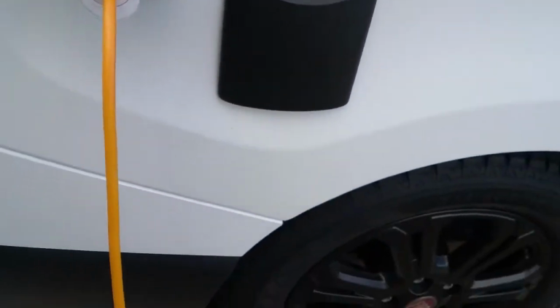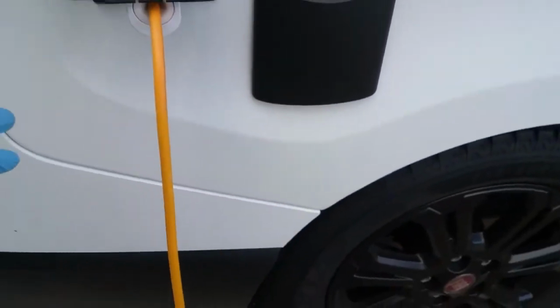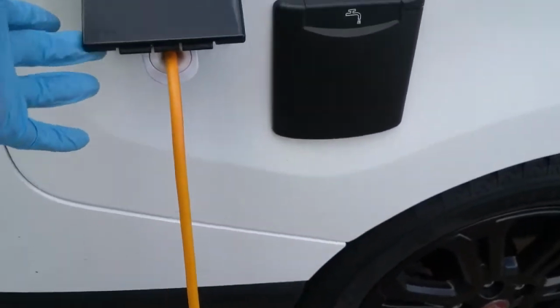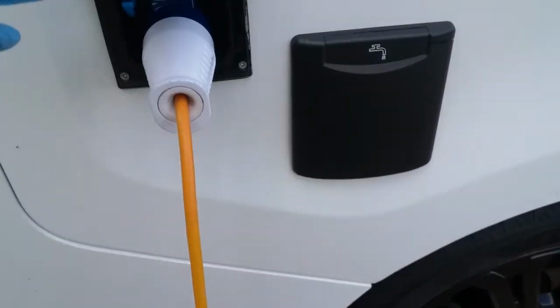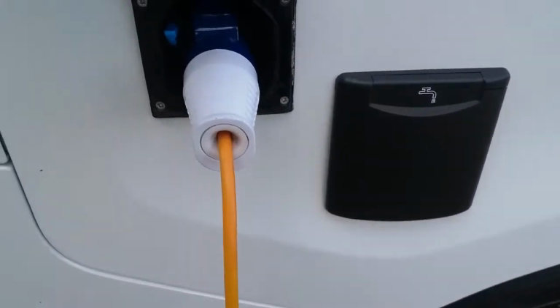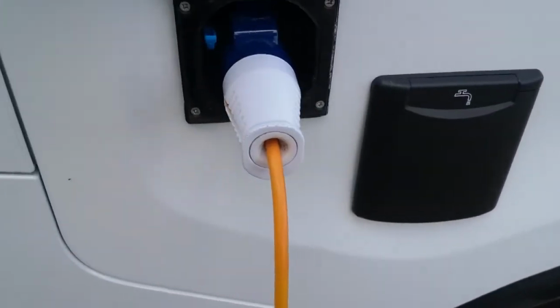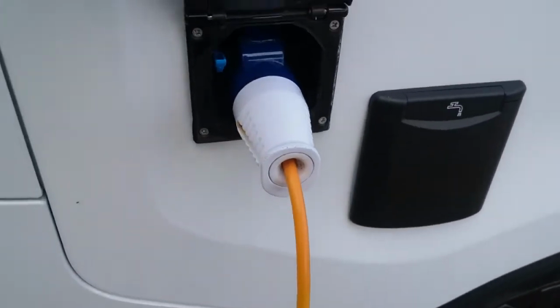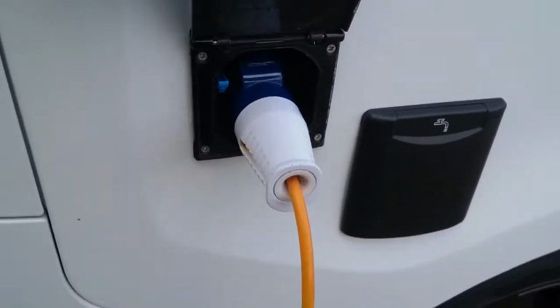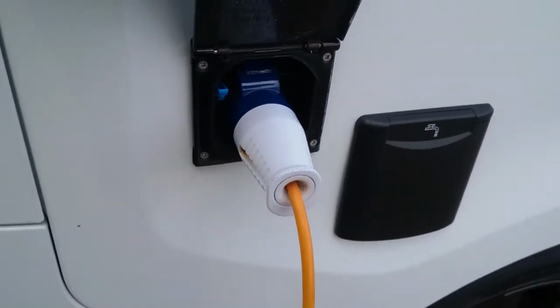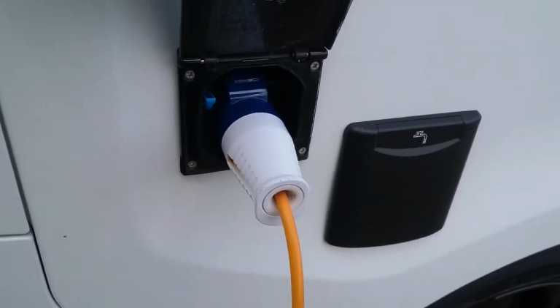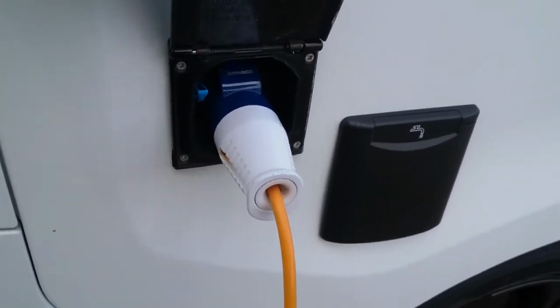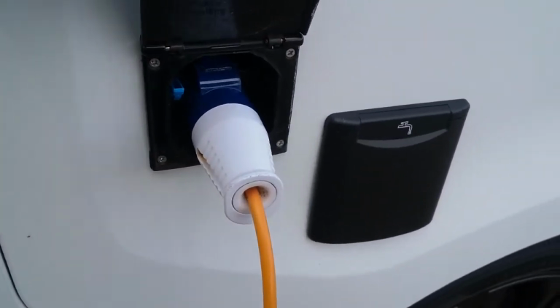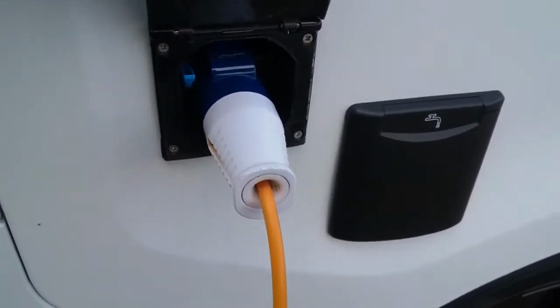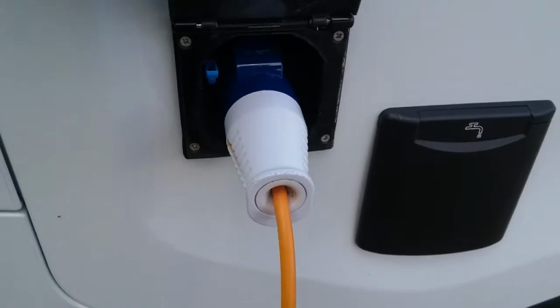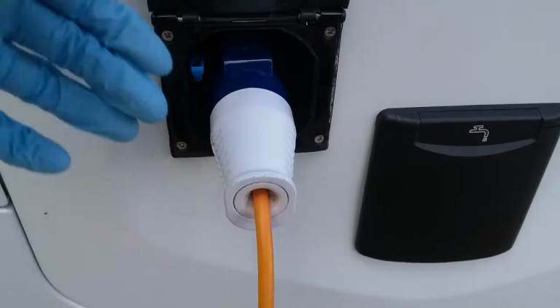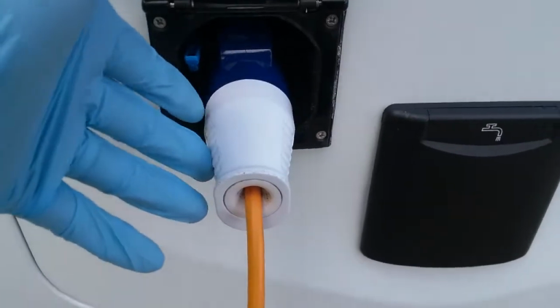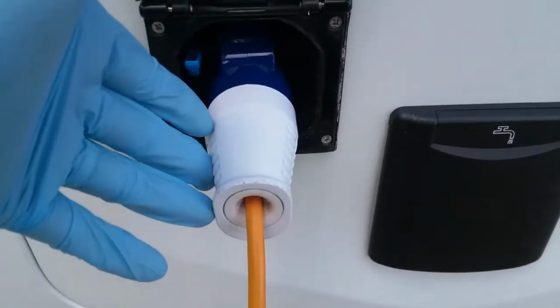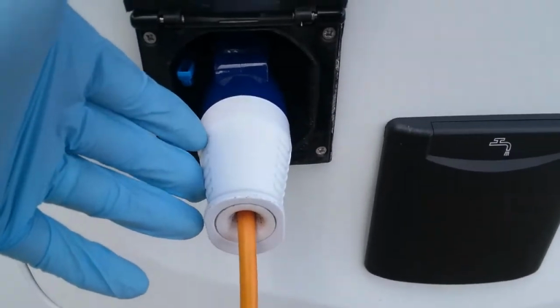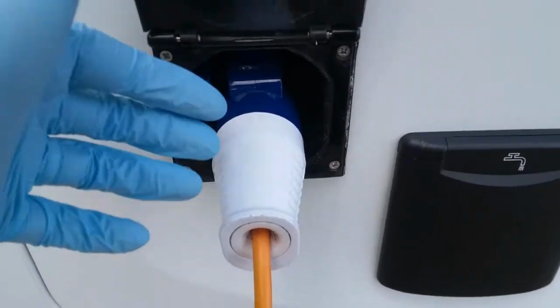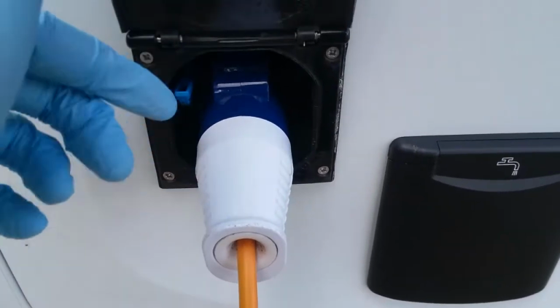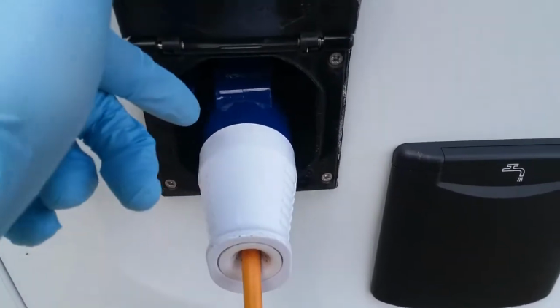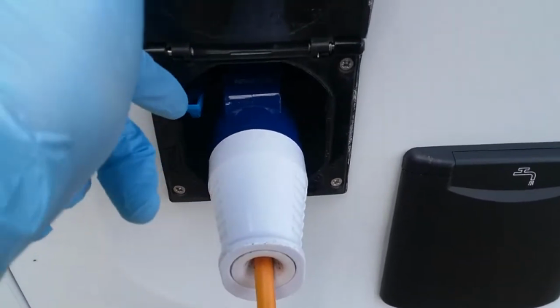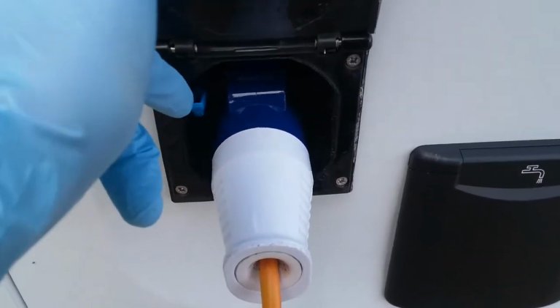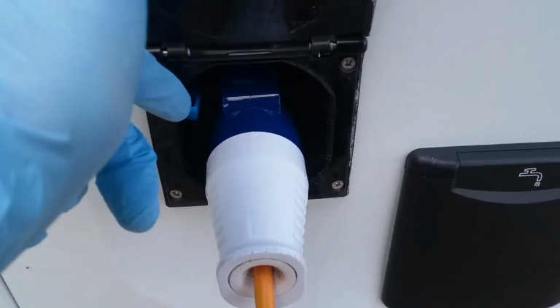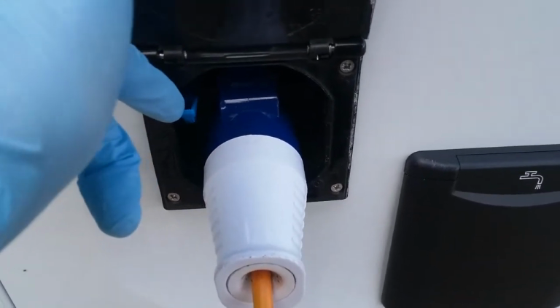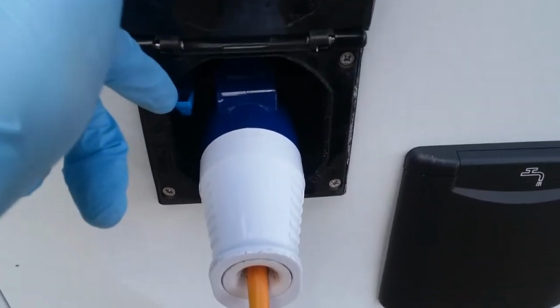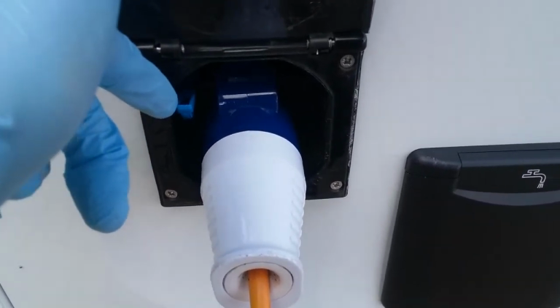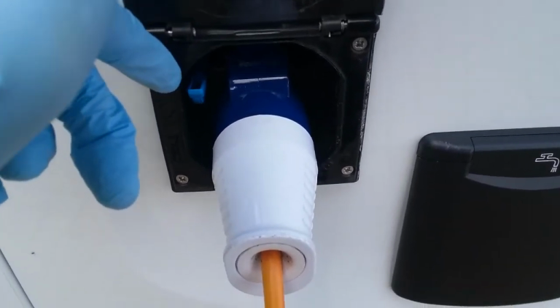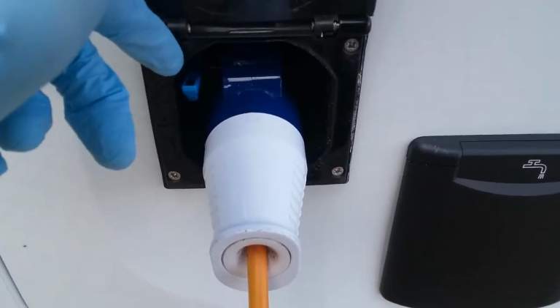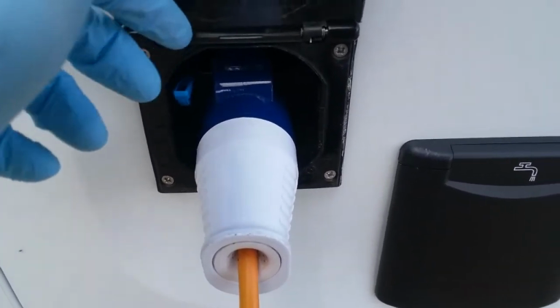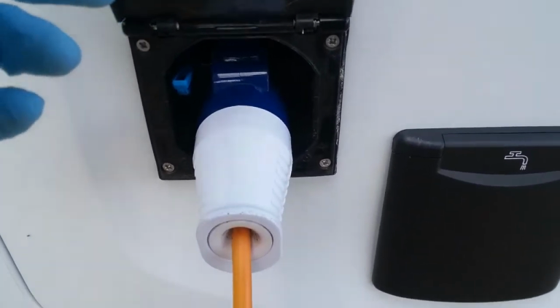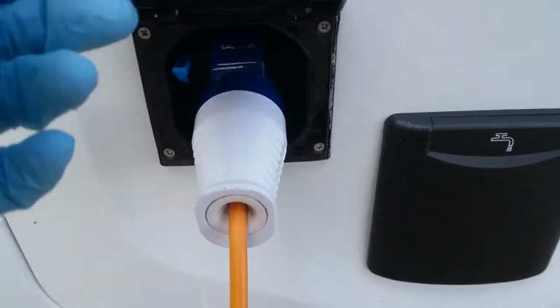Beside that we have the mains hookup point. Just remember that when removing it, to also push down on the blue lever just here.